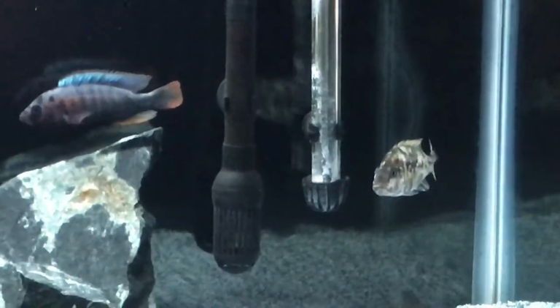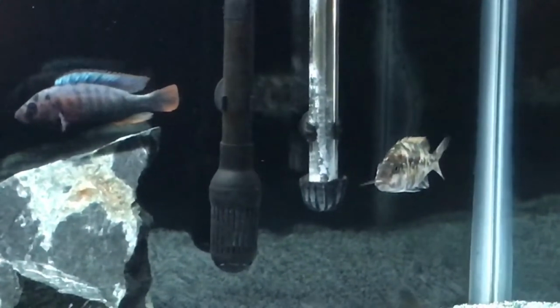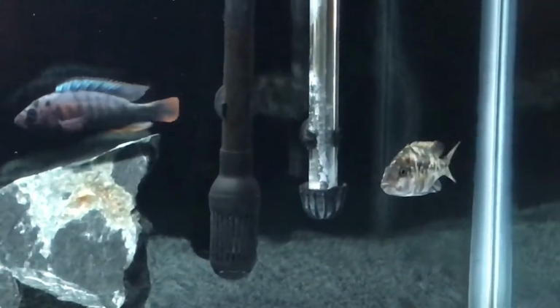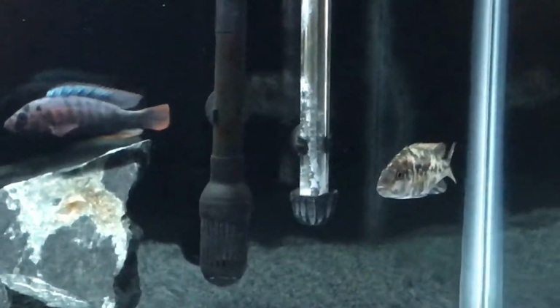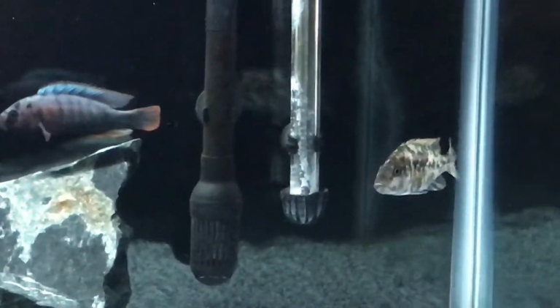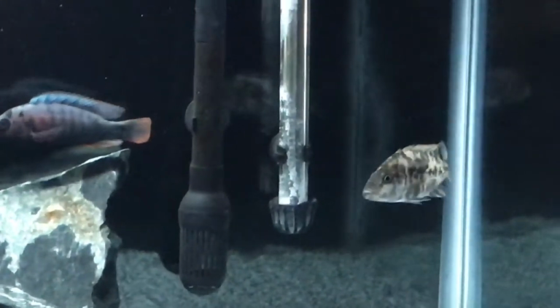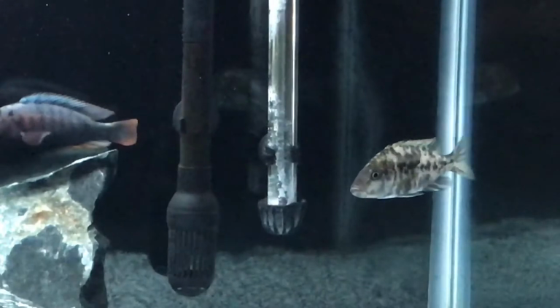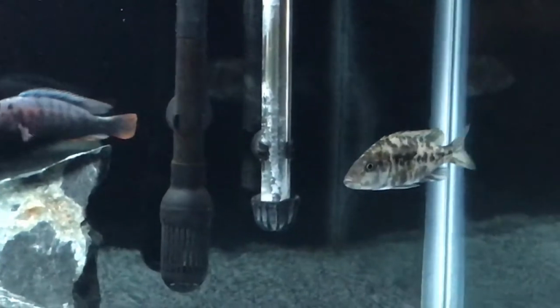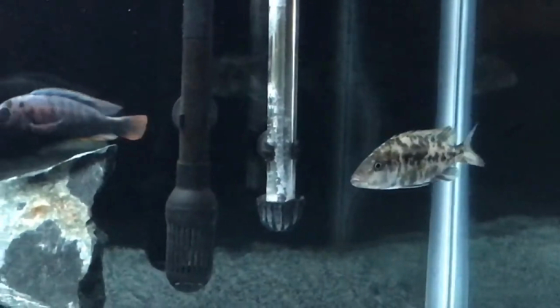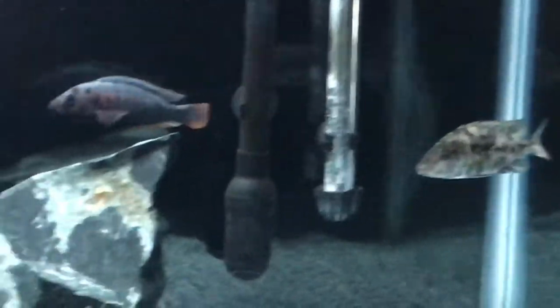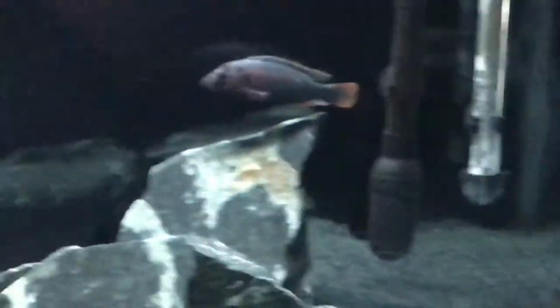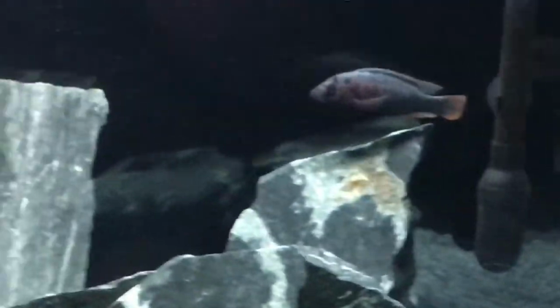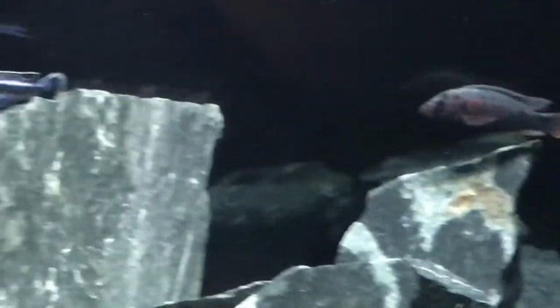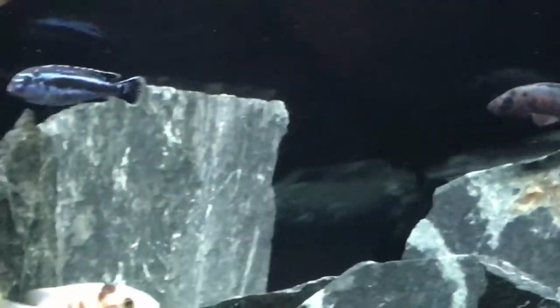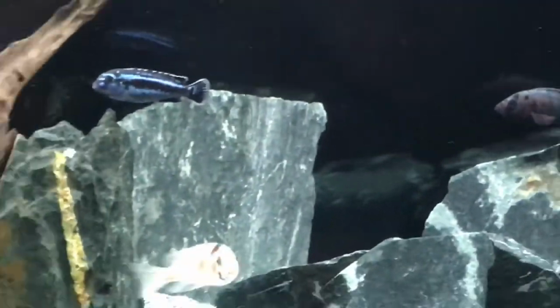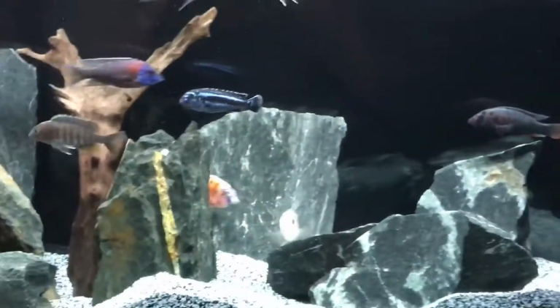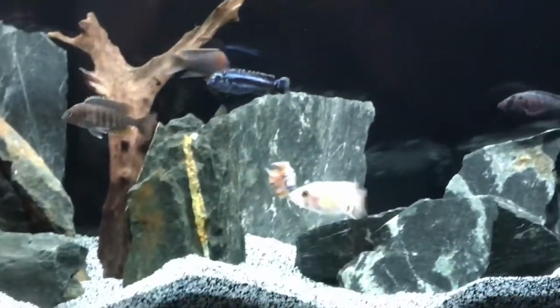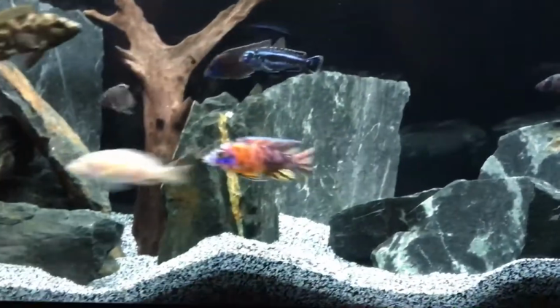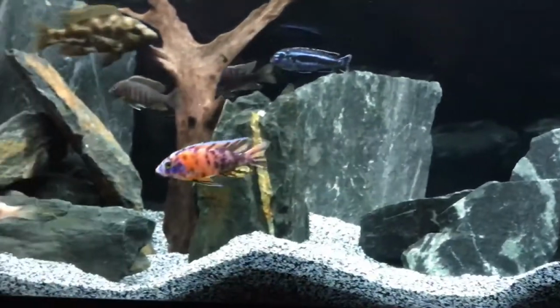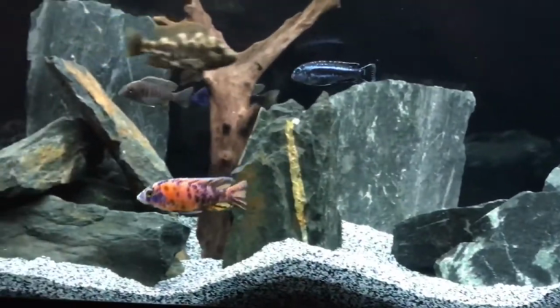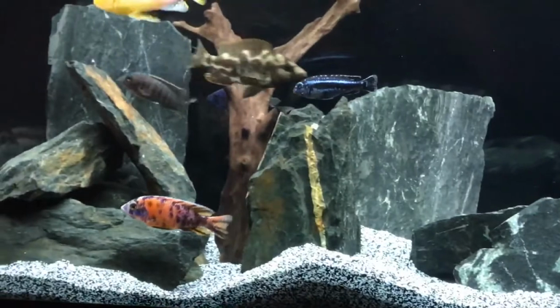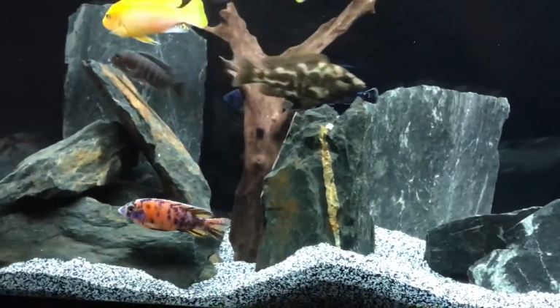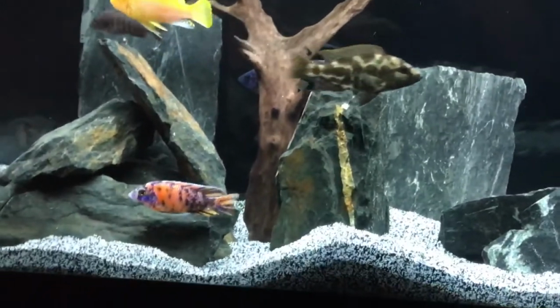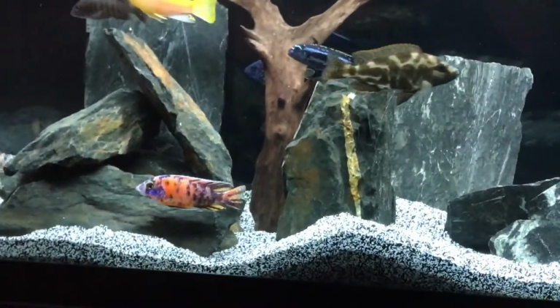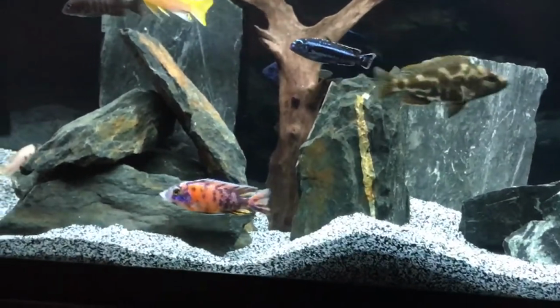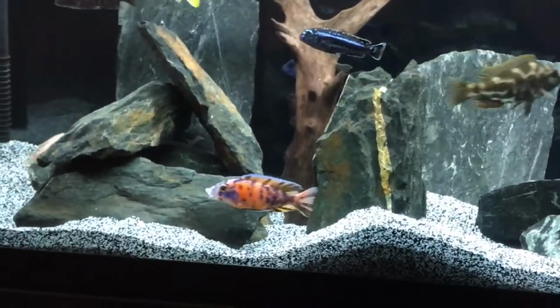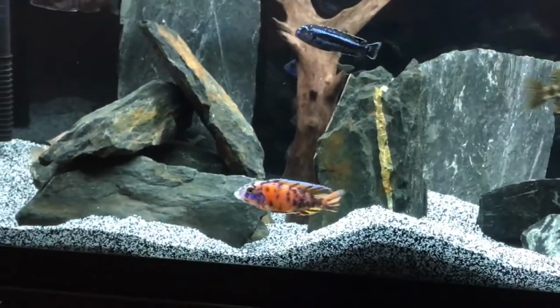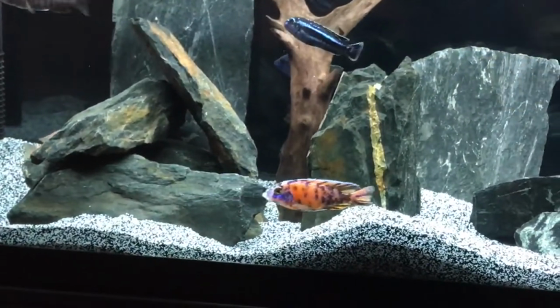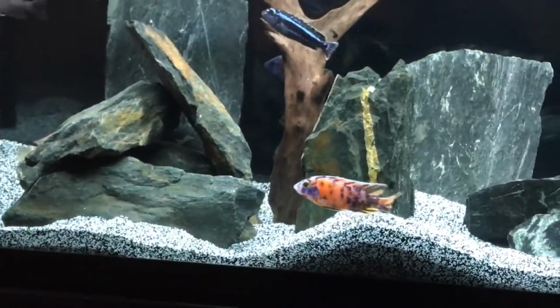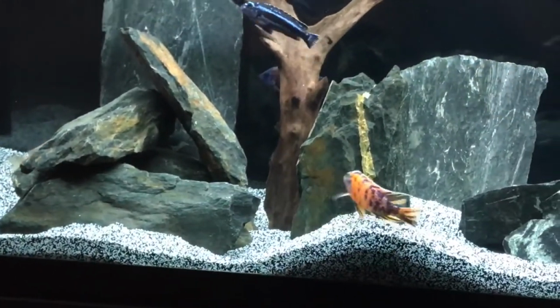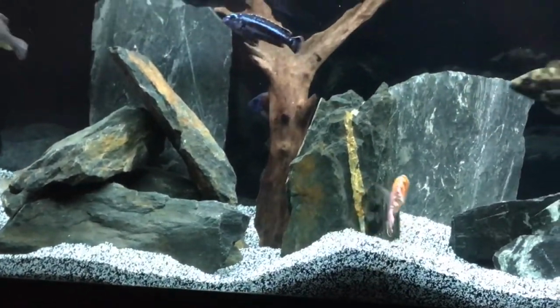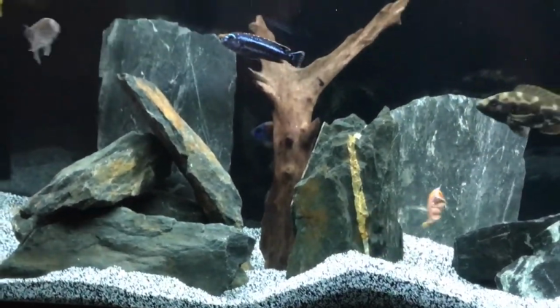And another guy right there — Lake Victorian. And then we got an old bee Malawi eye biter right there. He is a male, his spots are just starting to come in. I do have two catfish up in here but they're in the rocks — they only come out at feeding time.